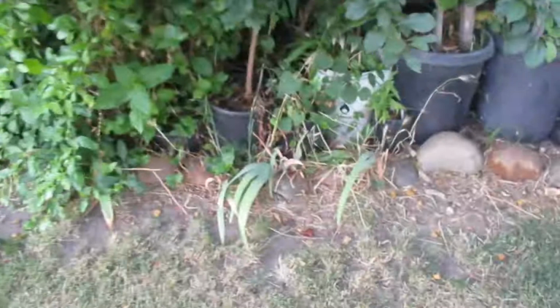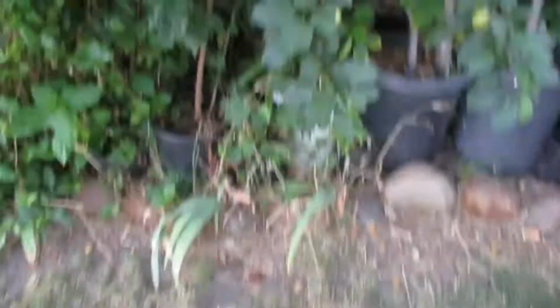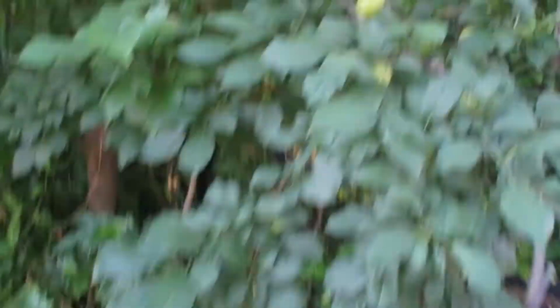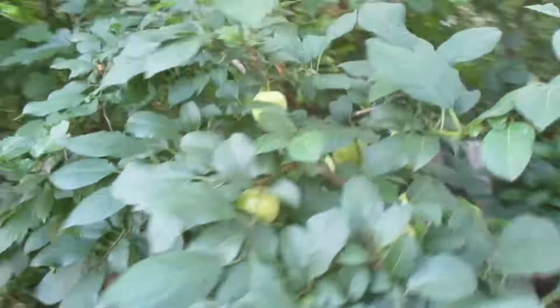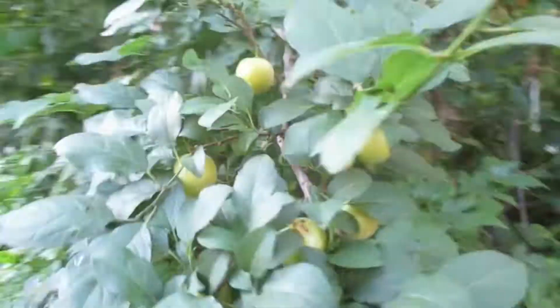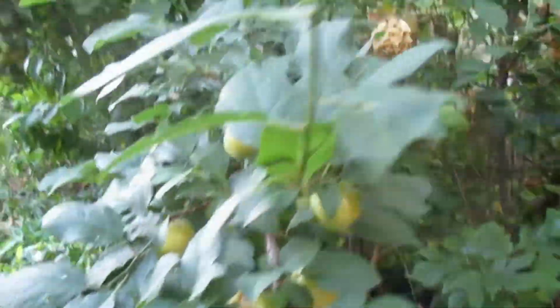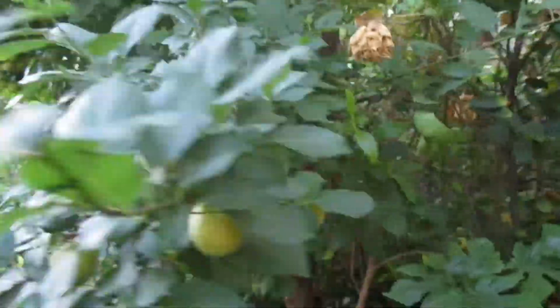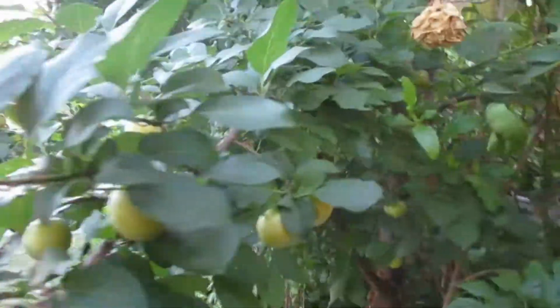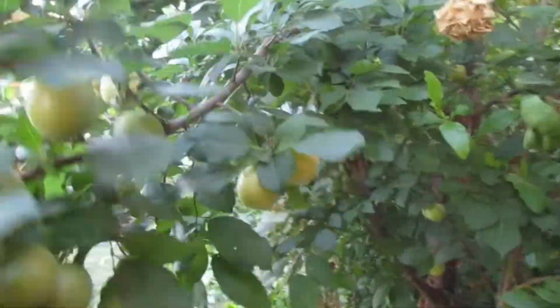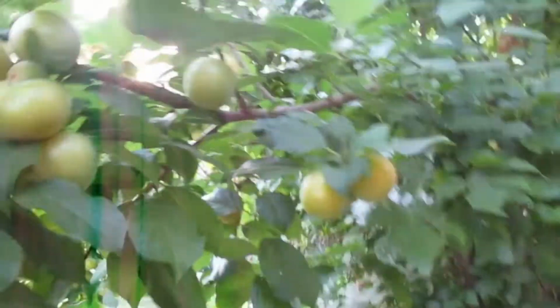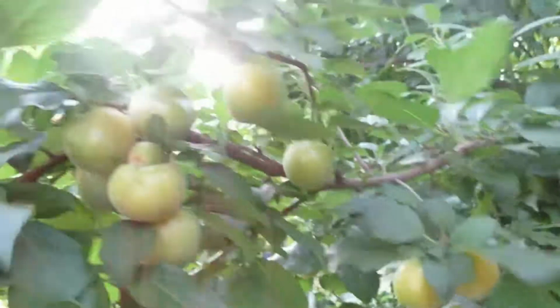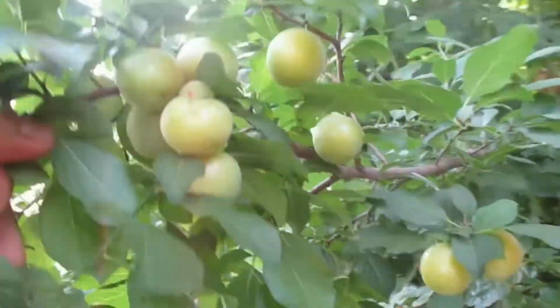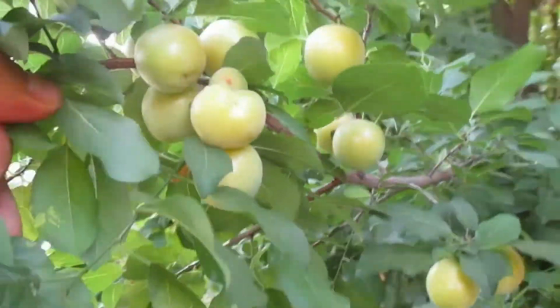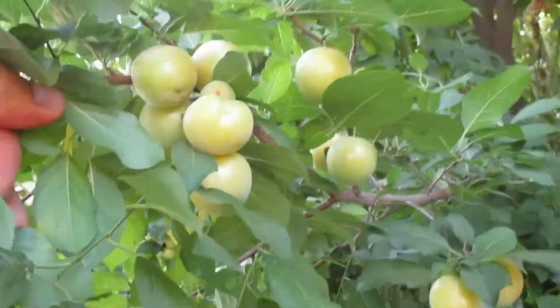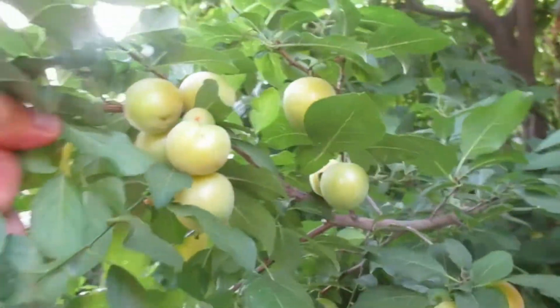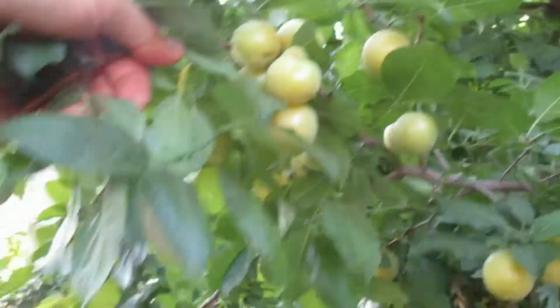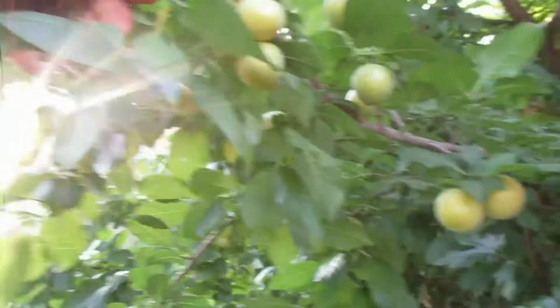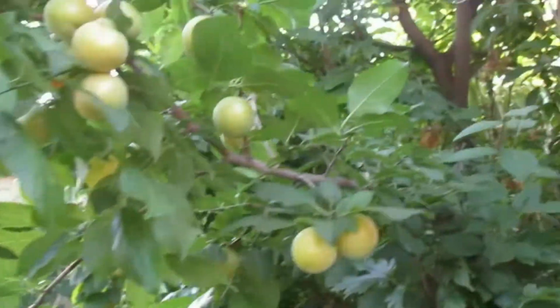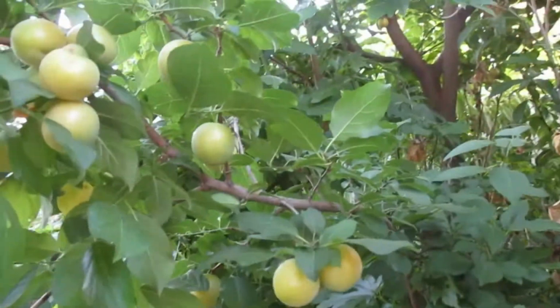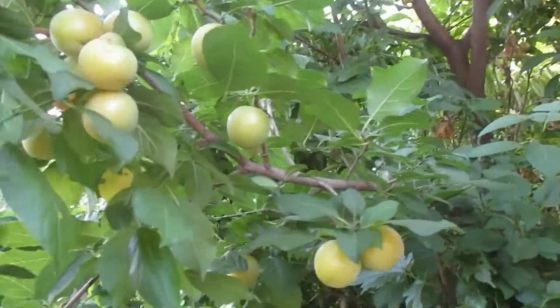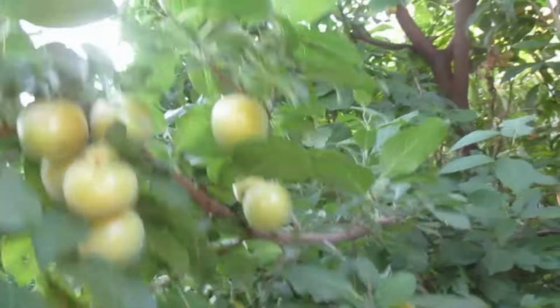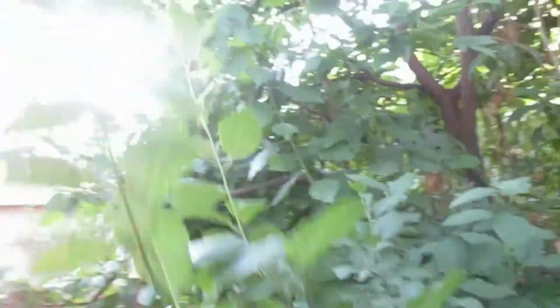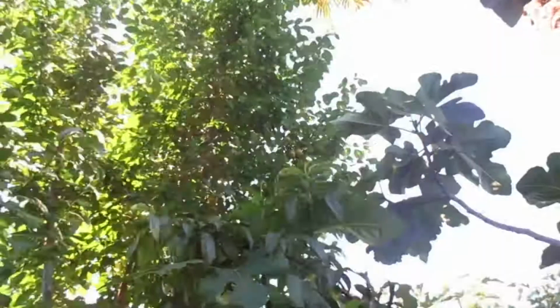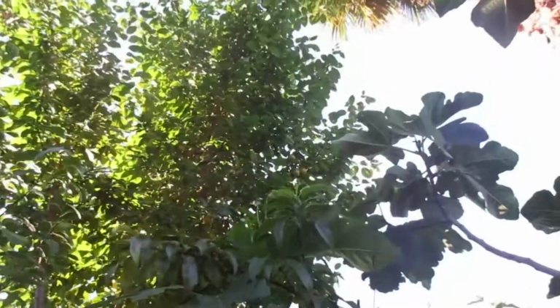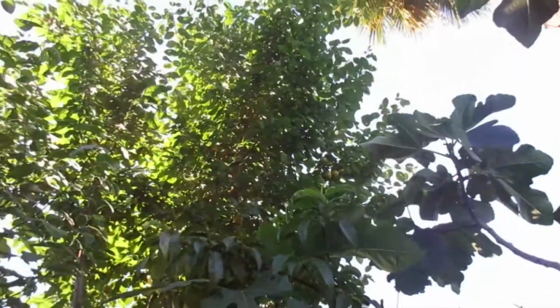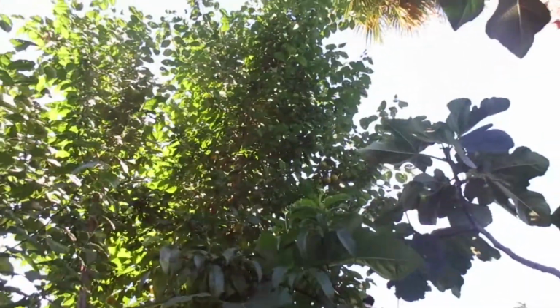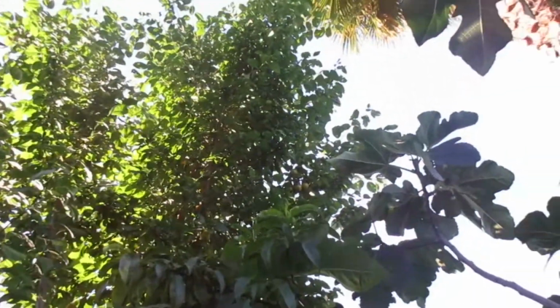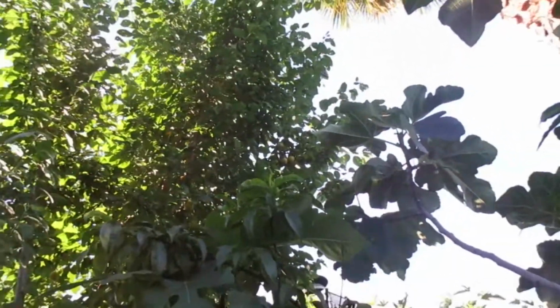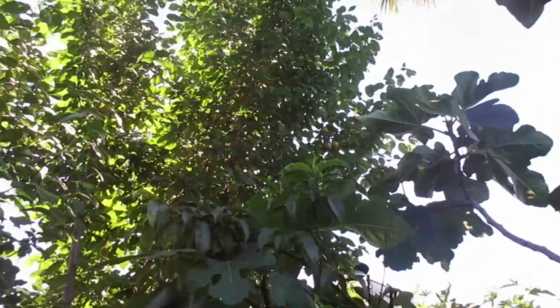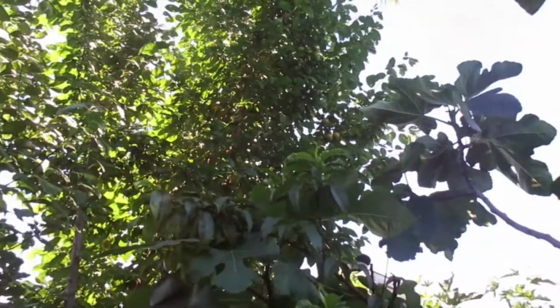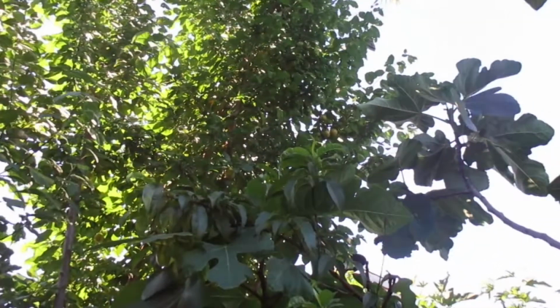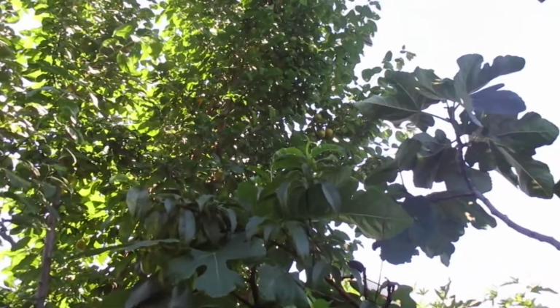Here I'm going to show you a plum tree that I grew from seed. Look at that, it's pretty tall. It has some fruit right there.